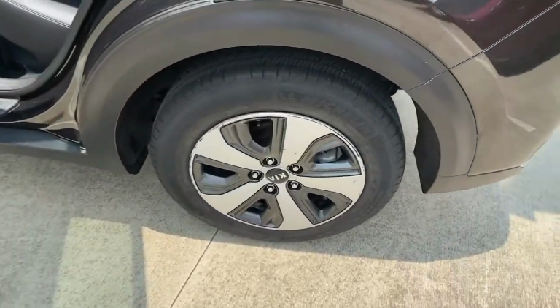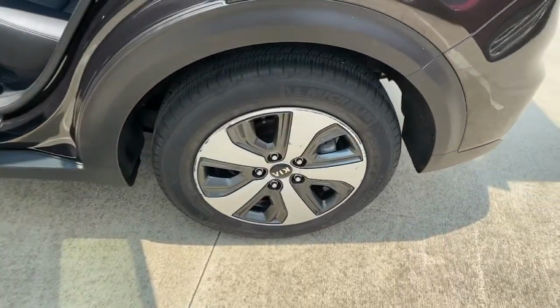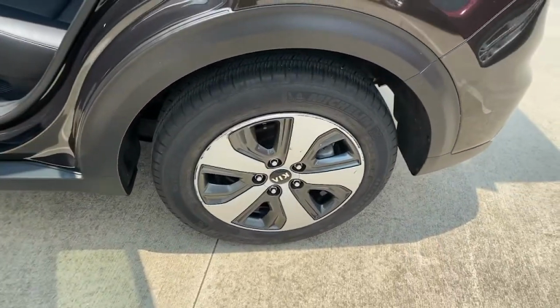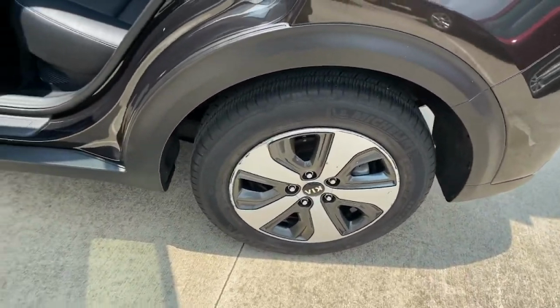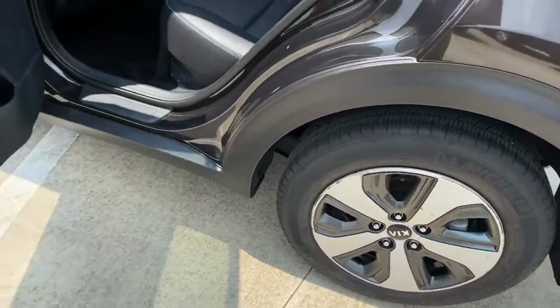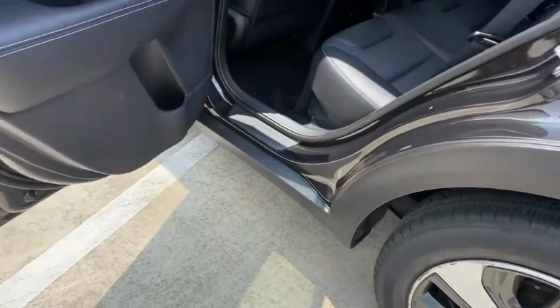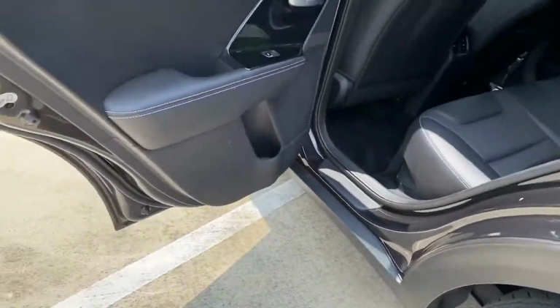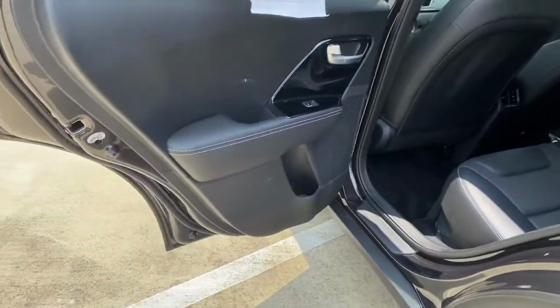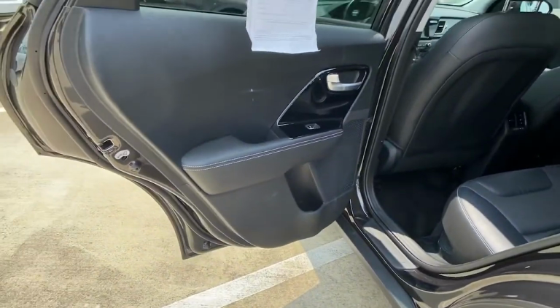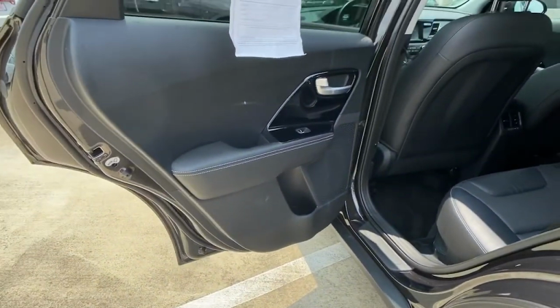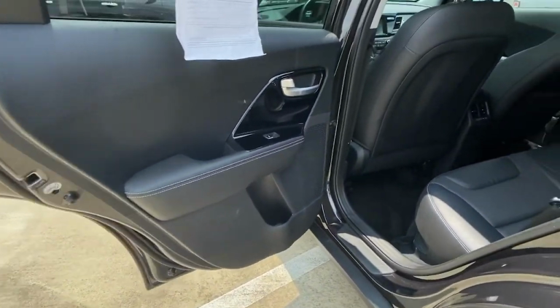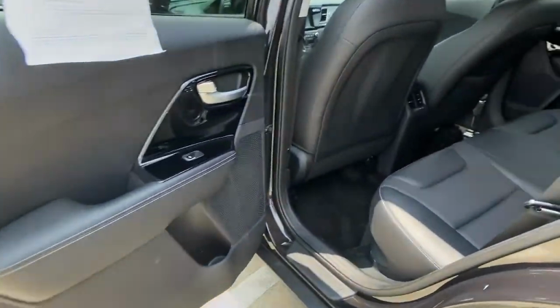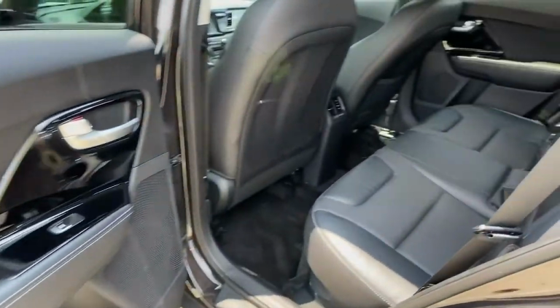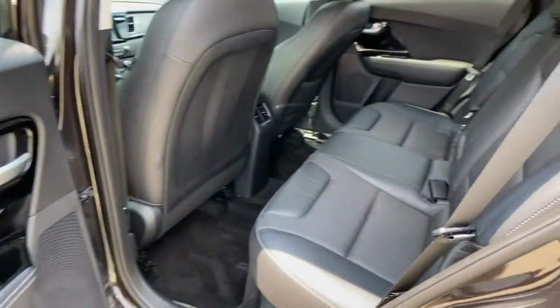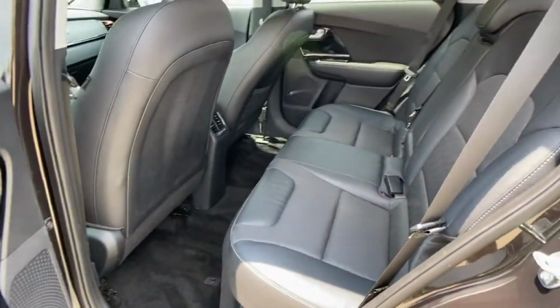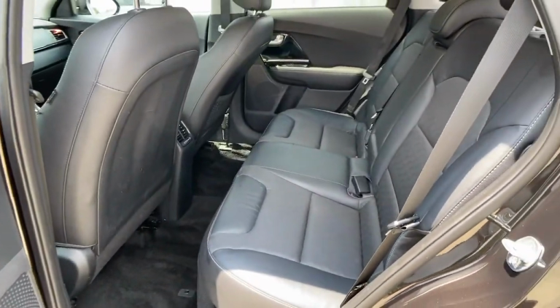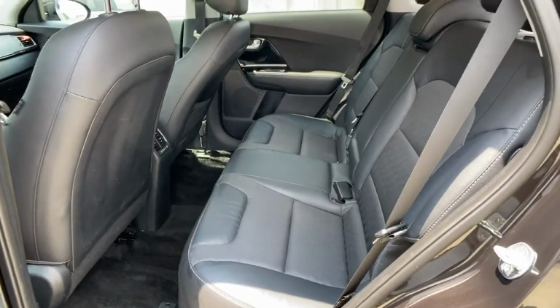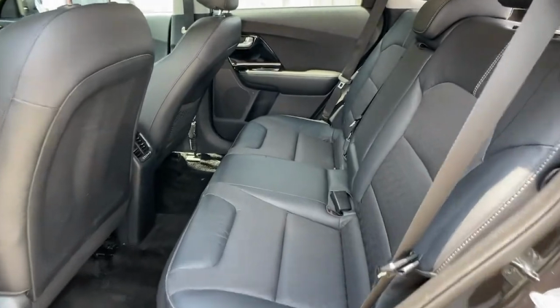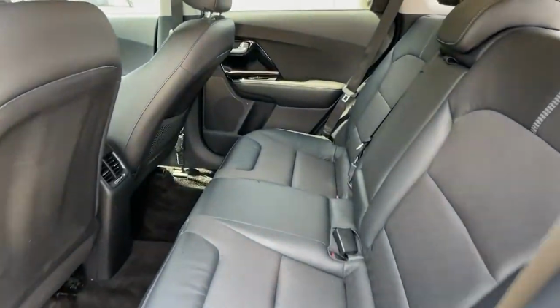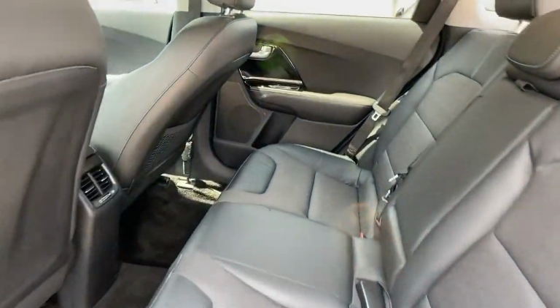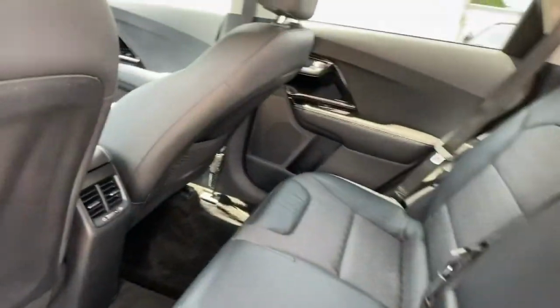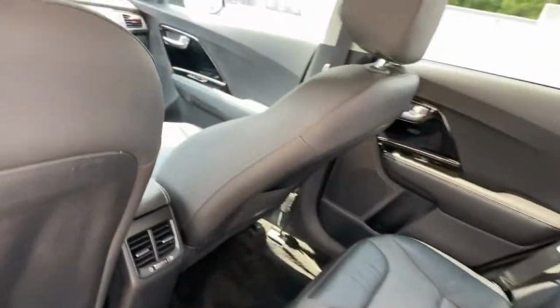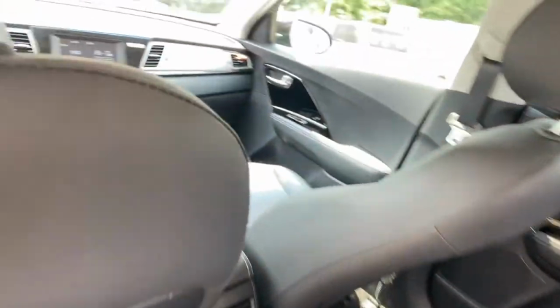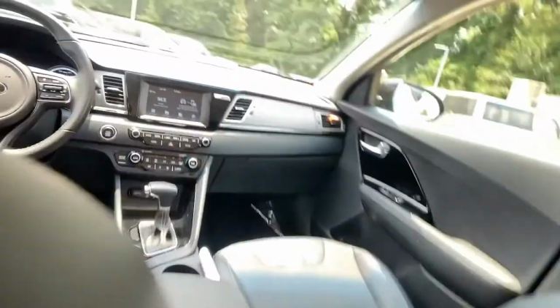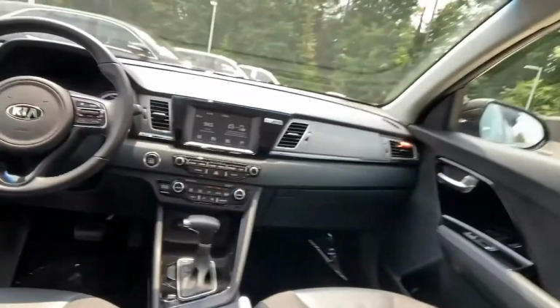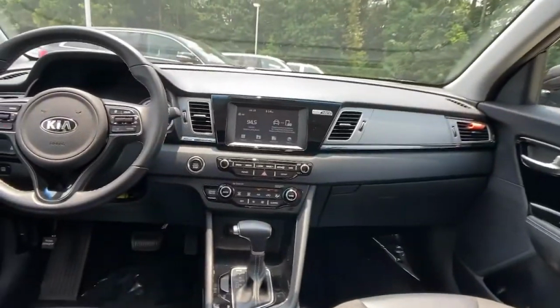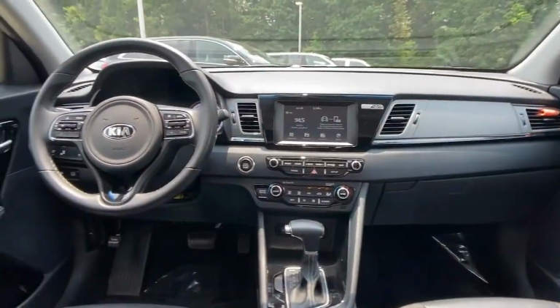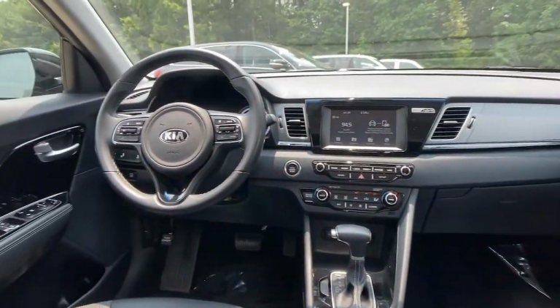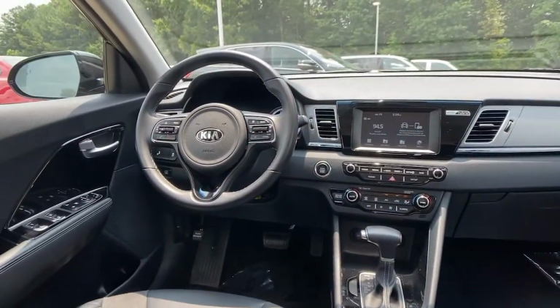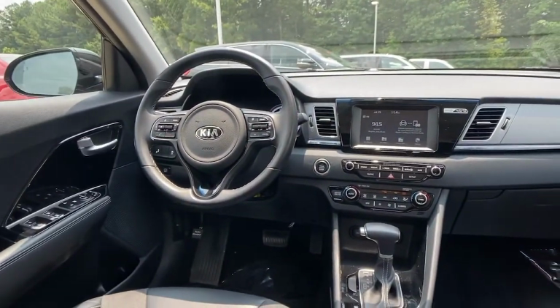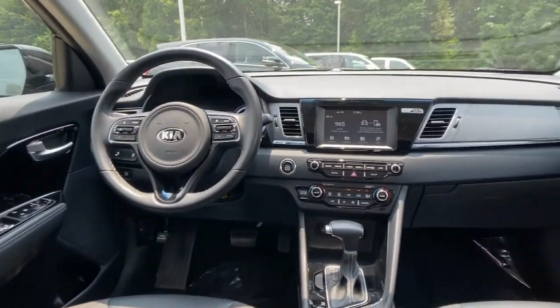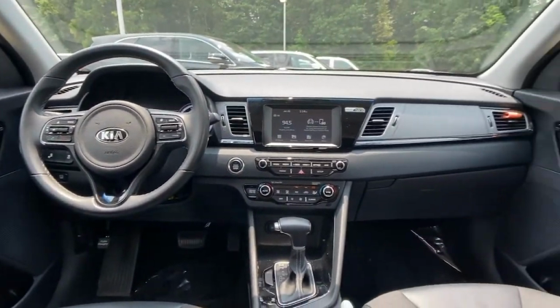These are just some of the great options this vehicle comes with: backup camera, floor mats, trip computer, and engine immobilizer.